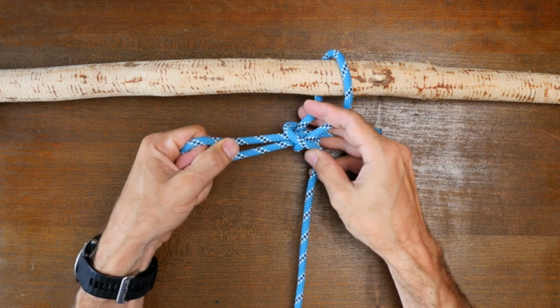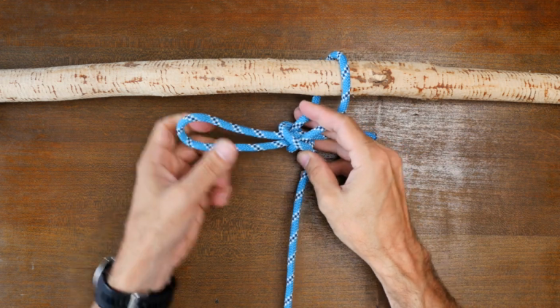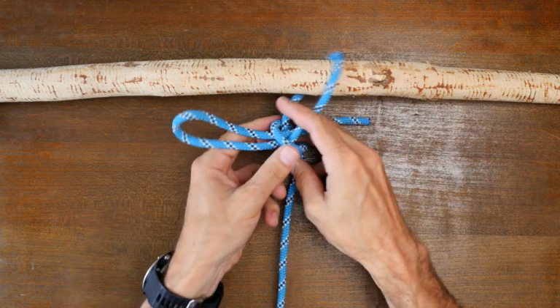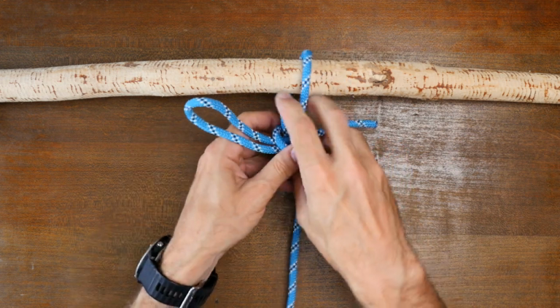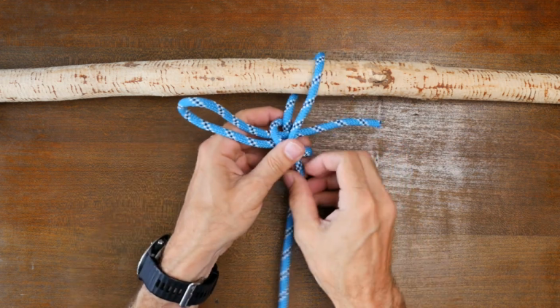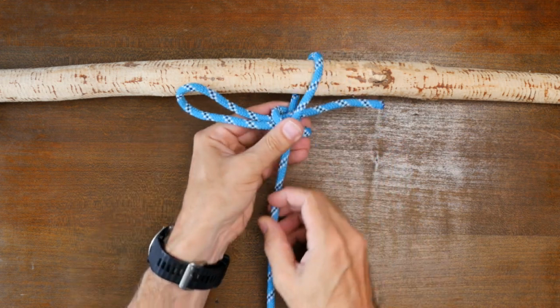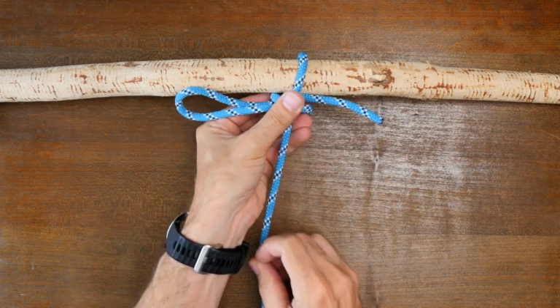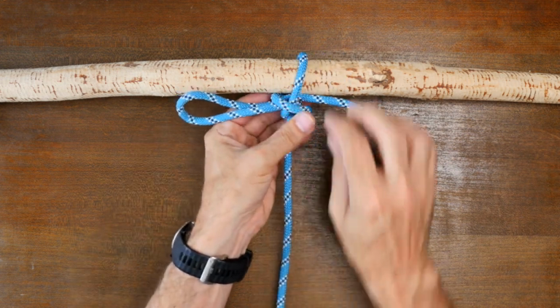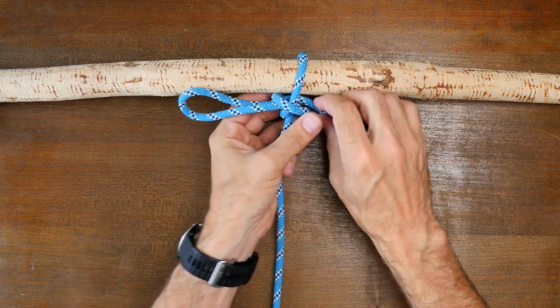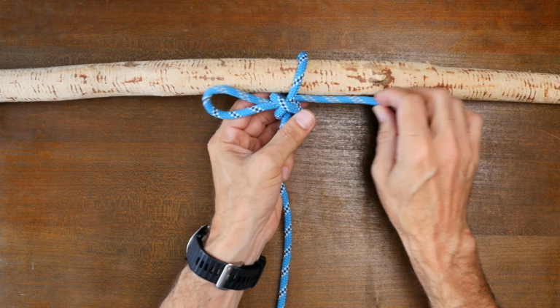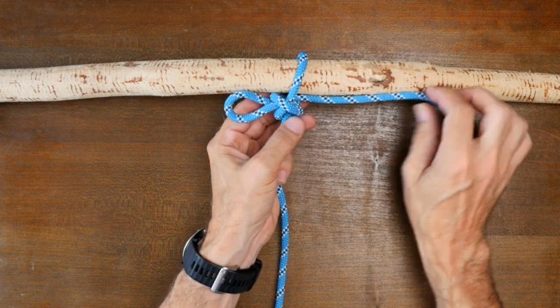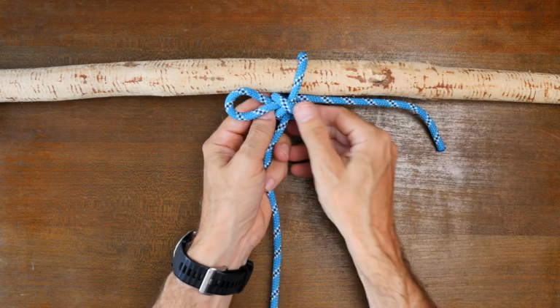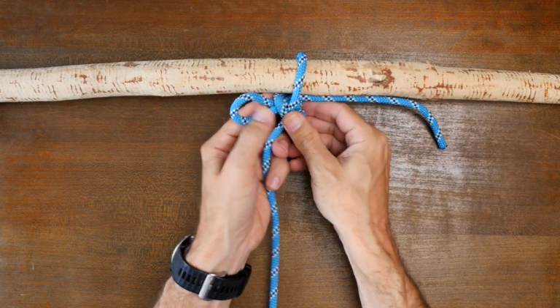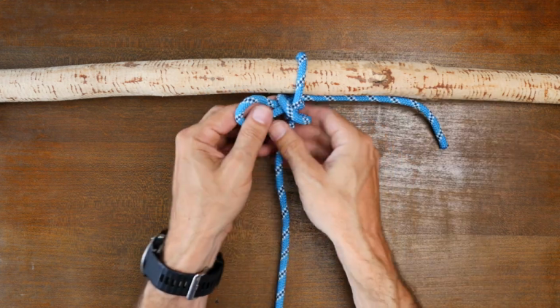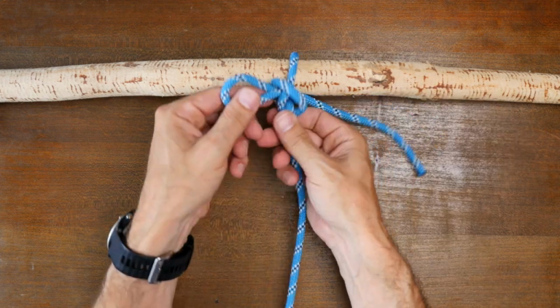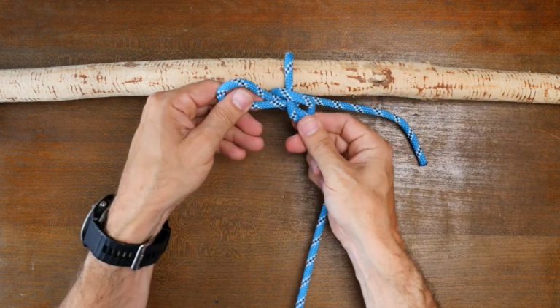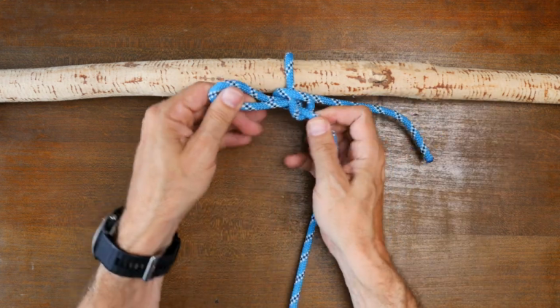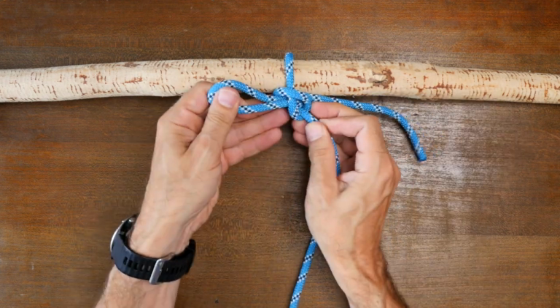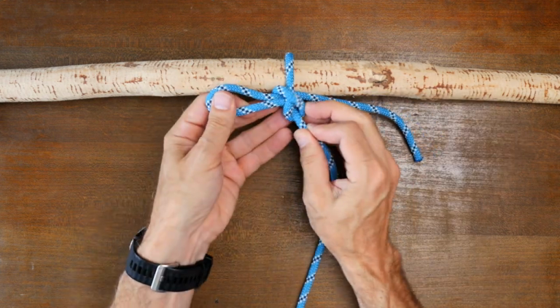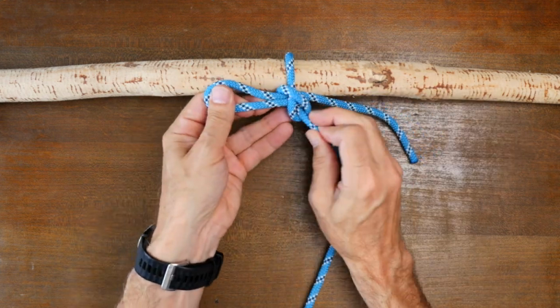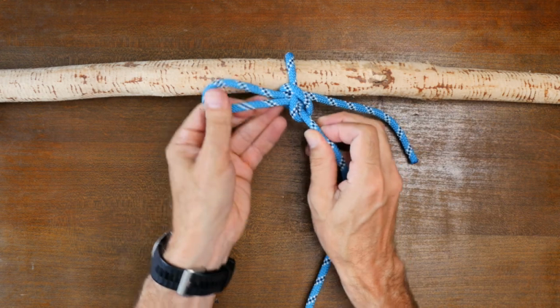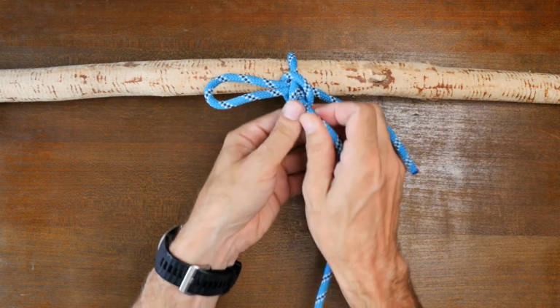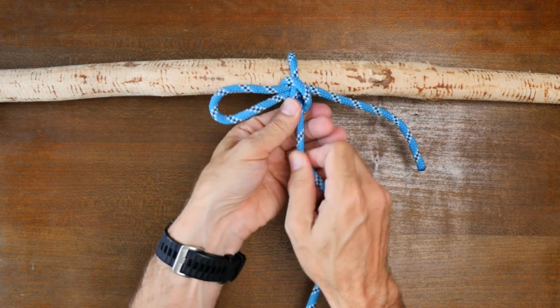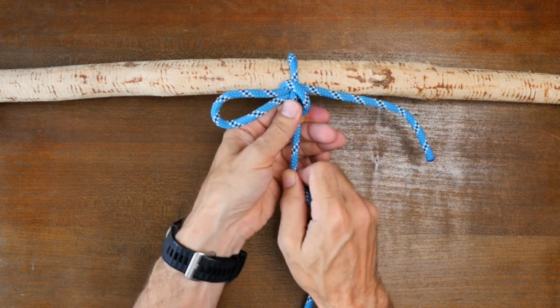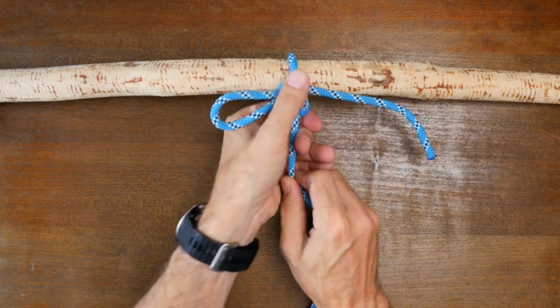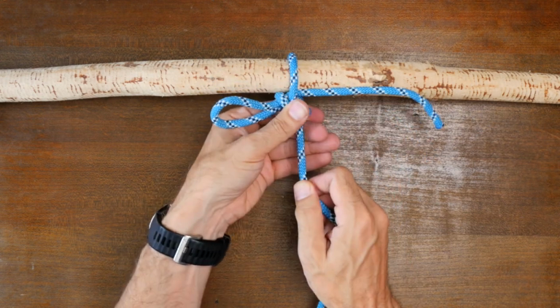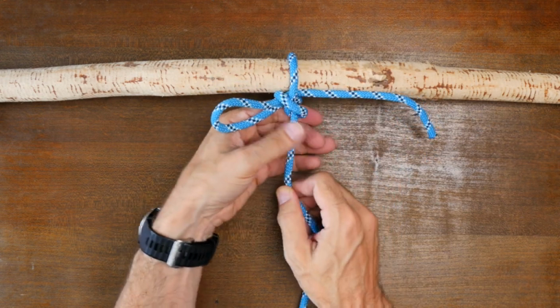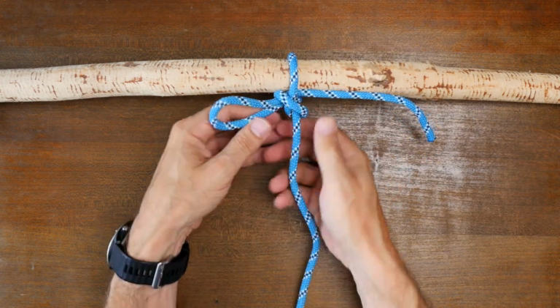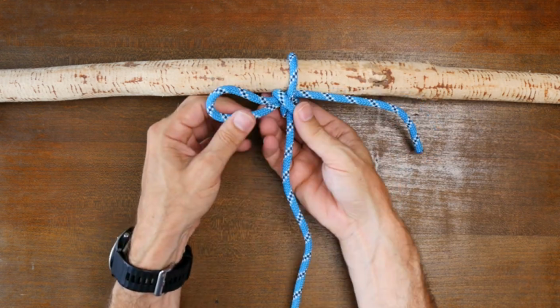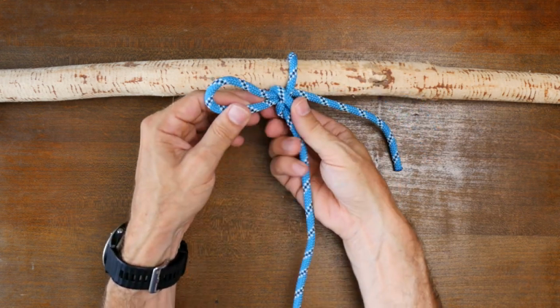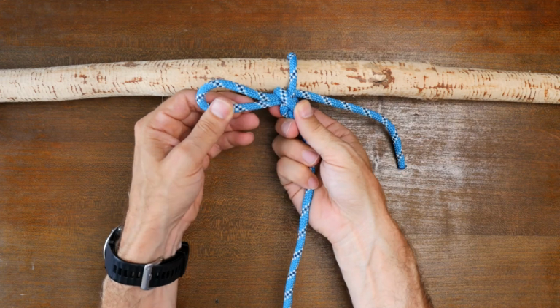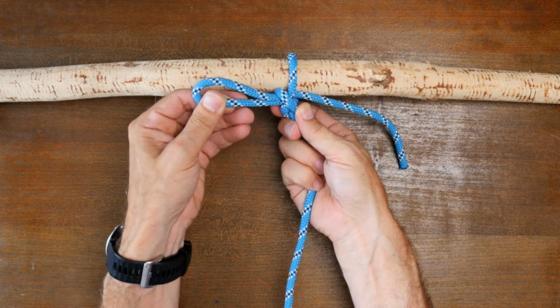If these knots have looked familiar to you, it's because they probably are. Just like the two half hitches knot is sometimes called a clove hitch over itself, and many other knots have different names, the inside clove hitch is more commonly called a bunt line hitch.